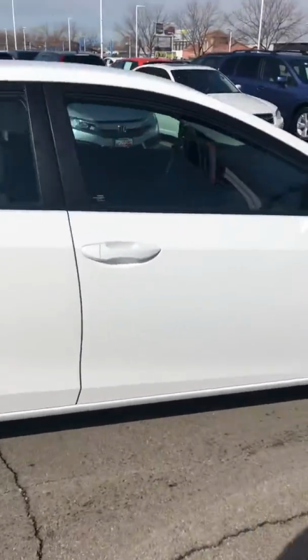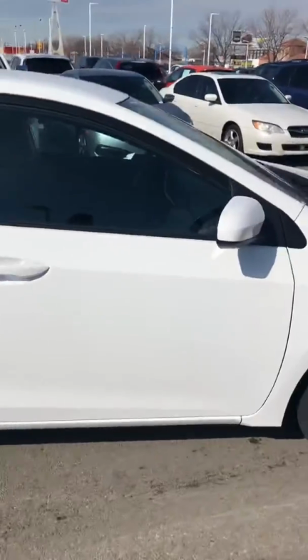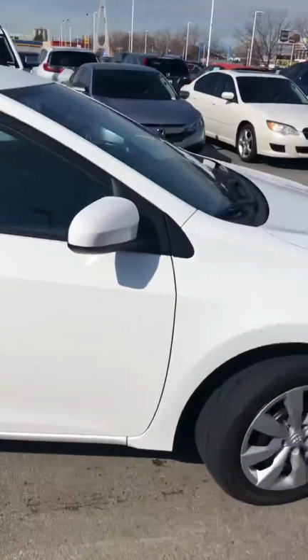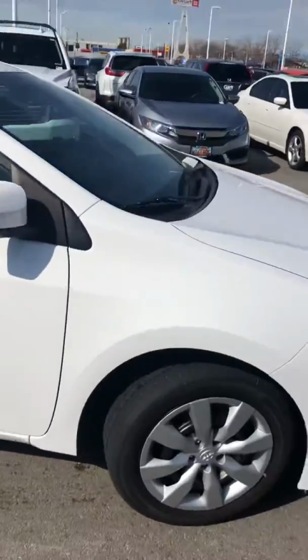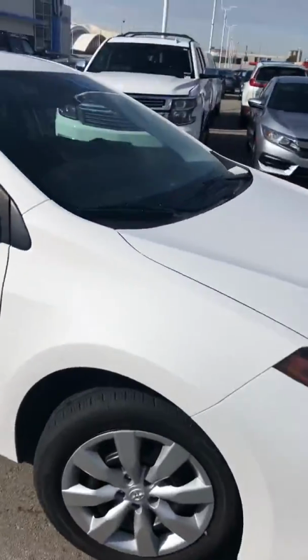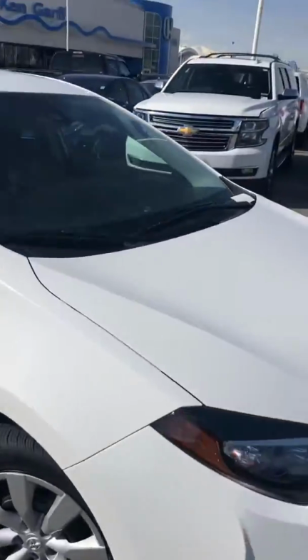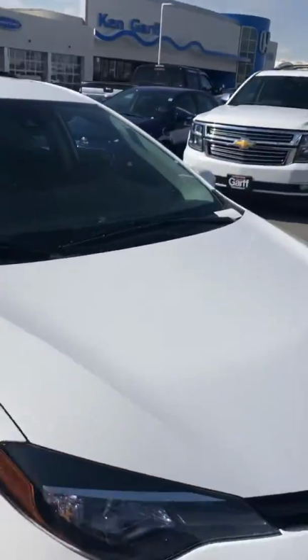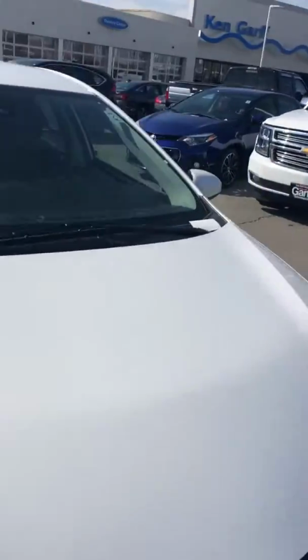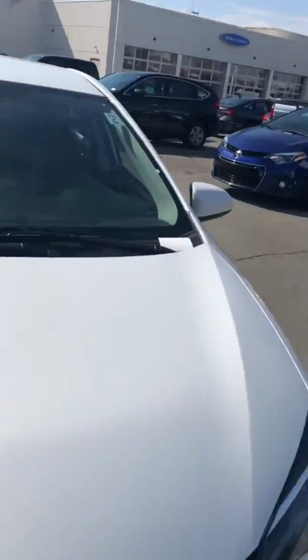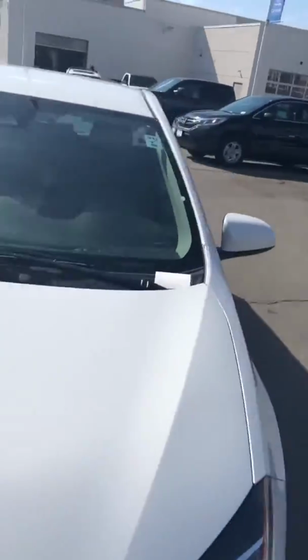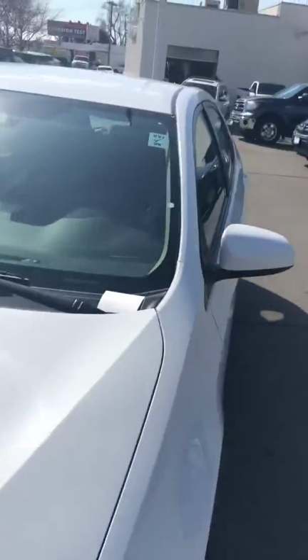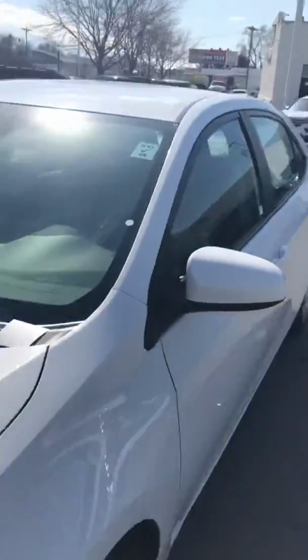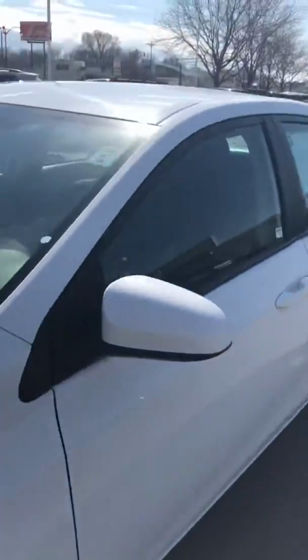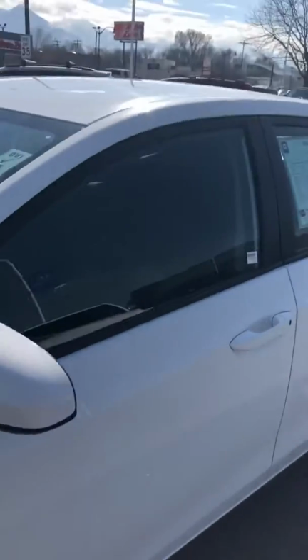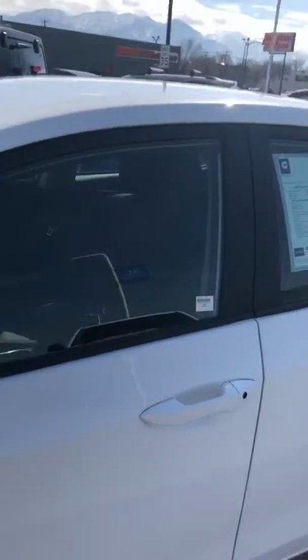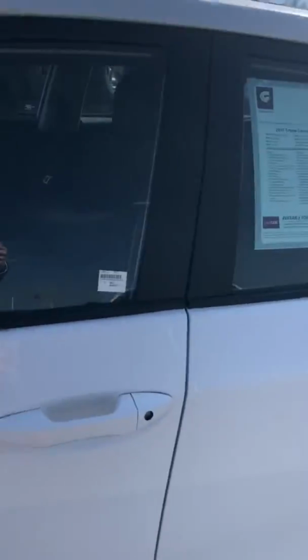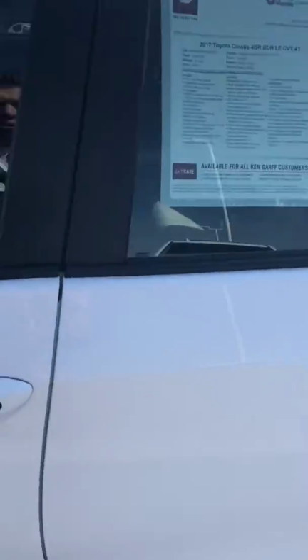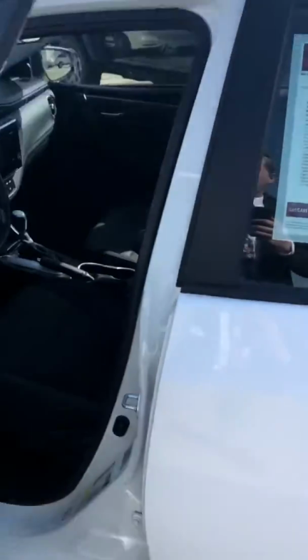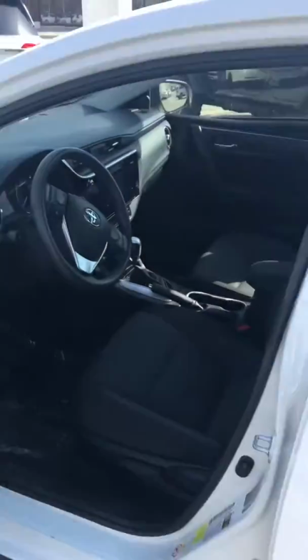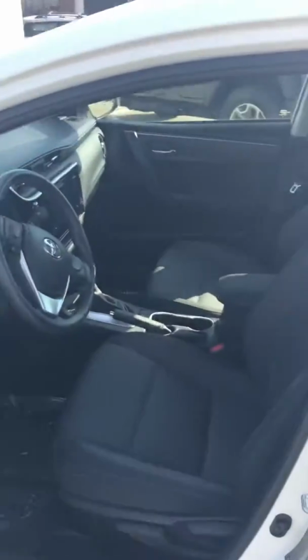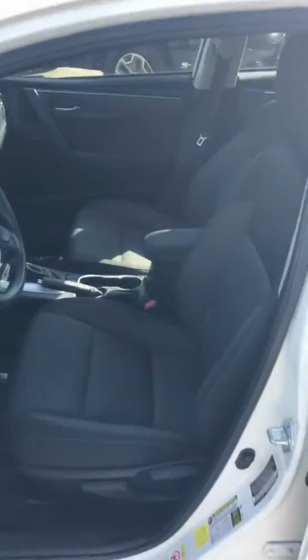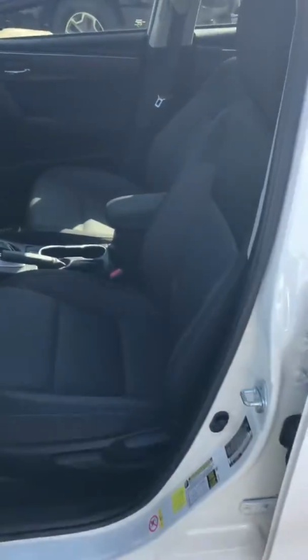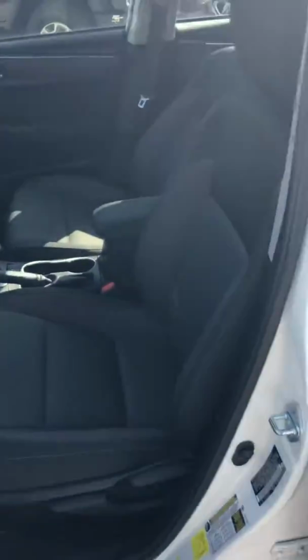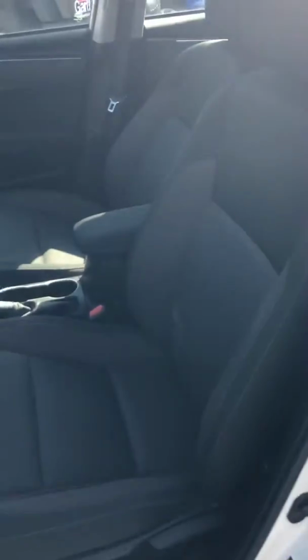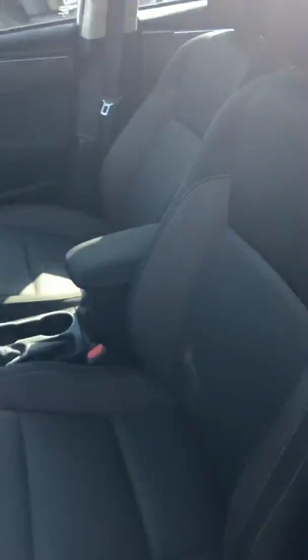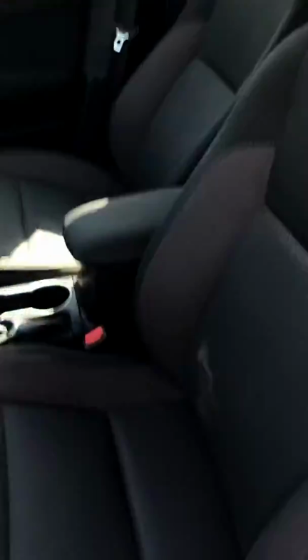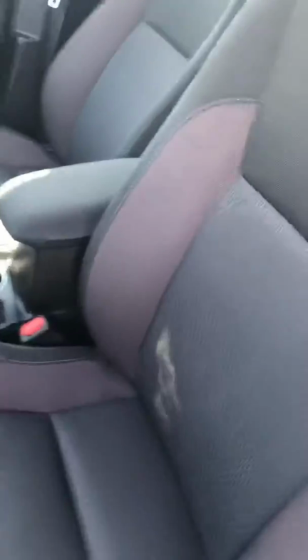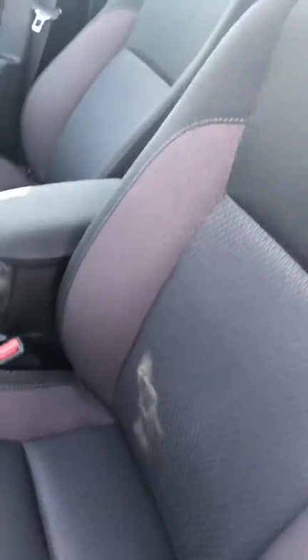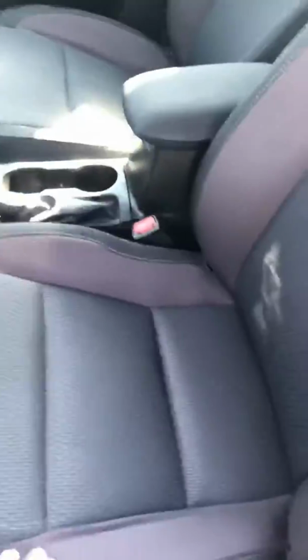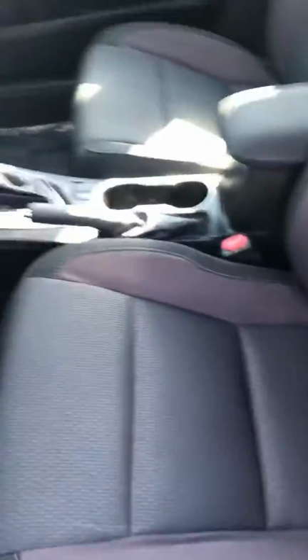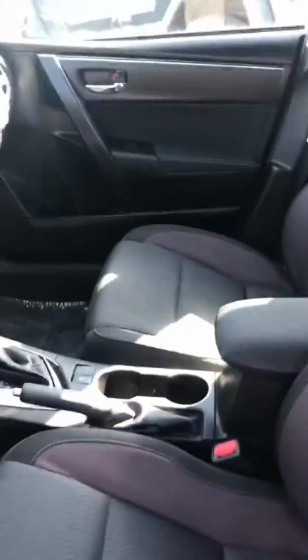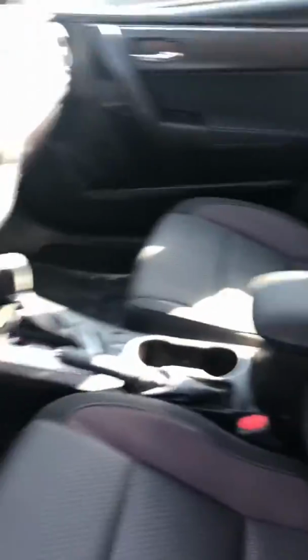The interior is still looking amazing. It's only a couple years old, about 41,000 miles on it. Great interior — it's still way clean.